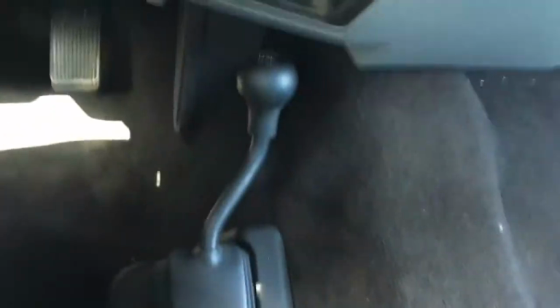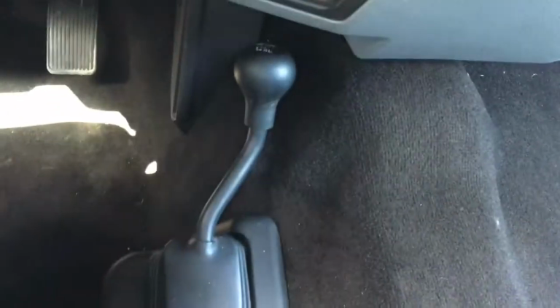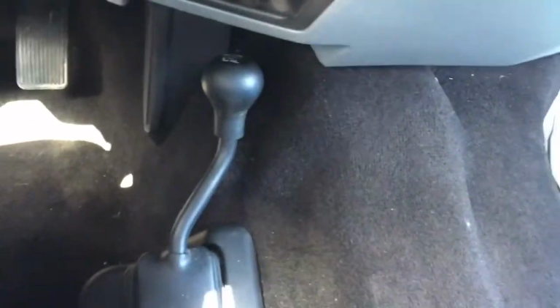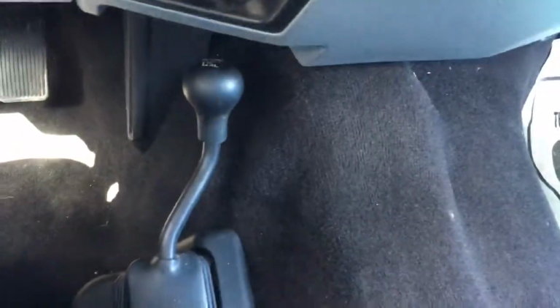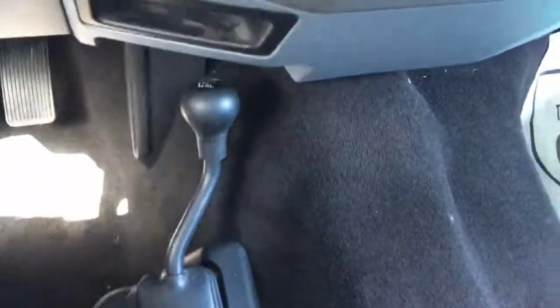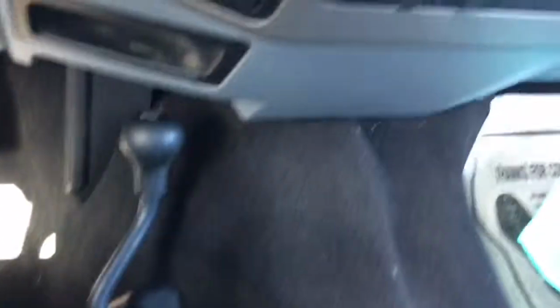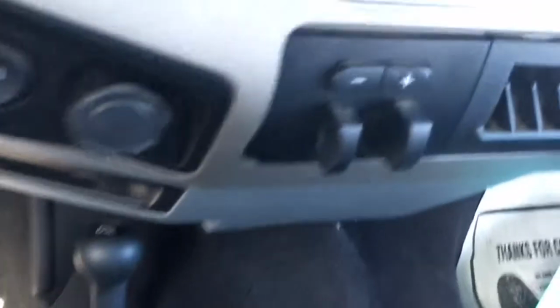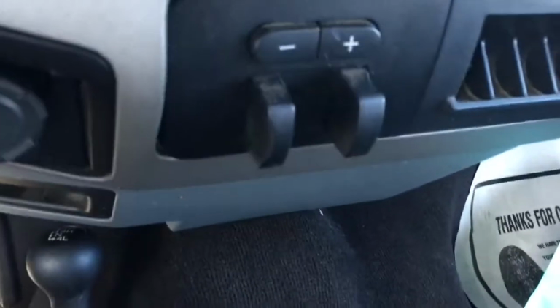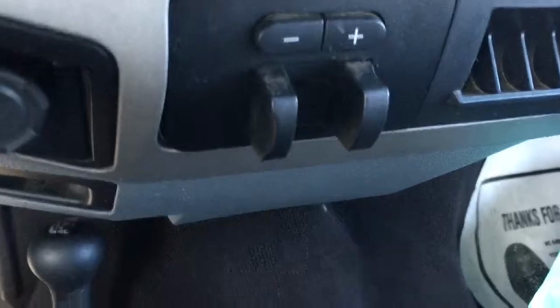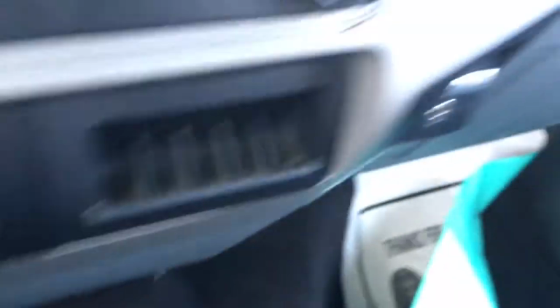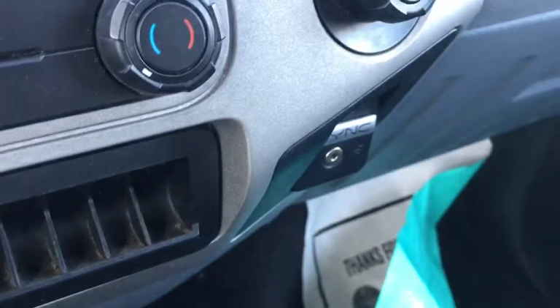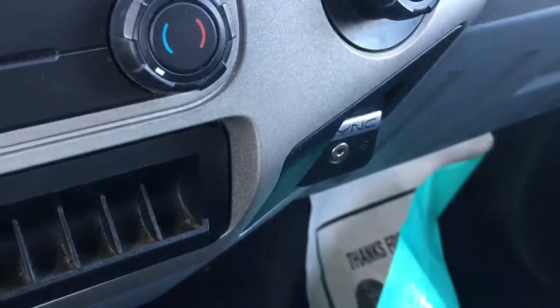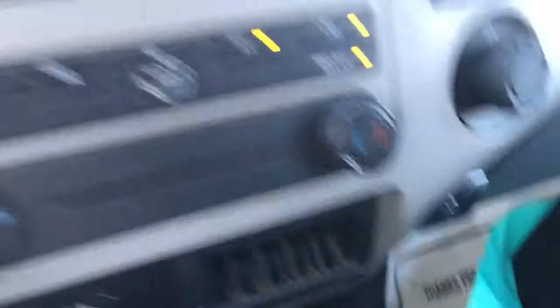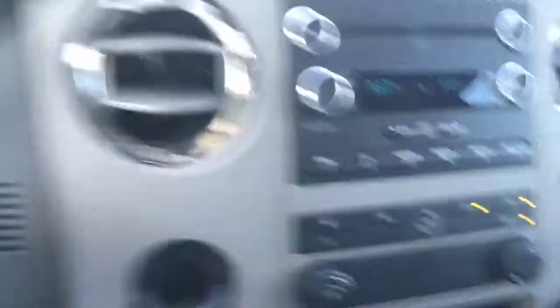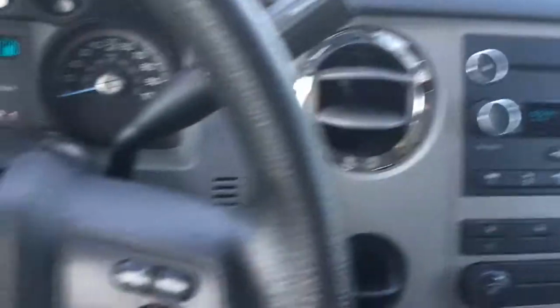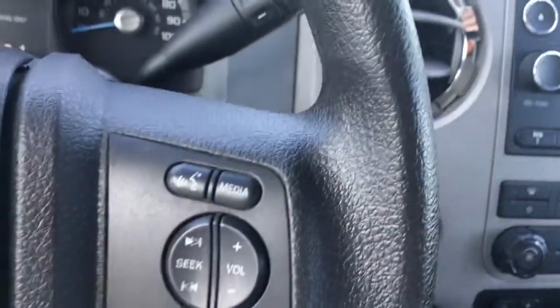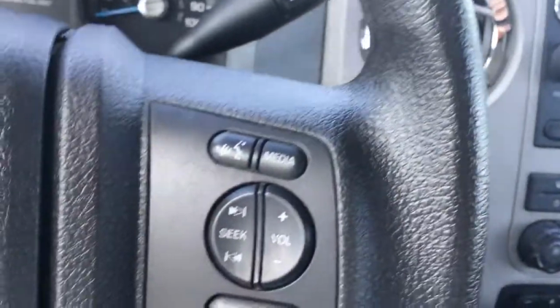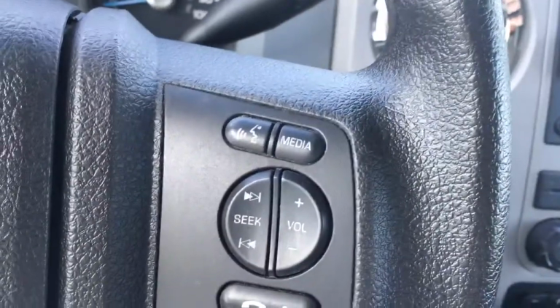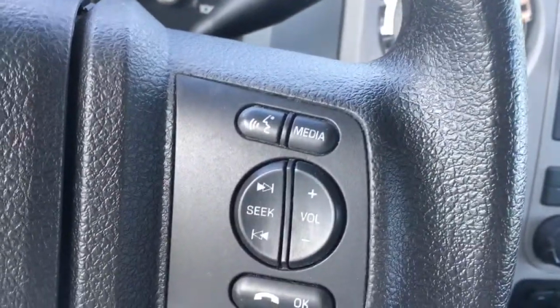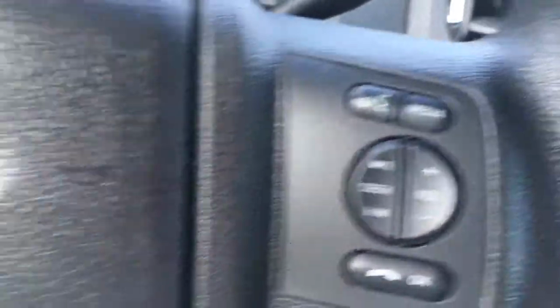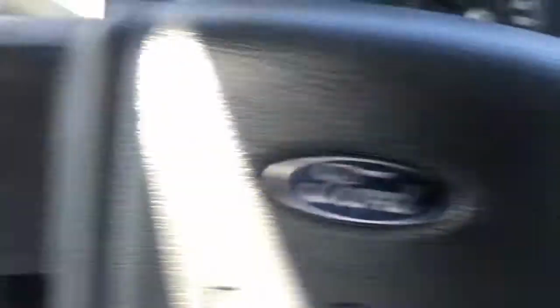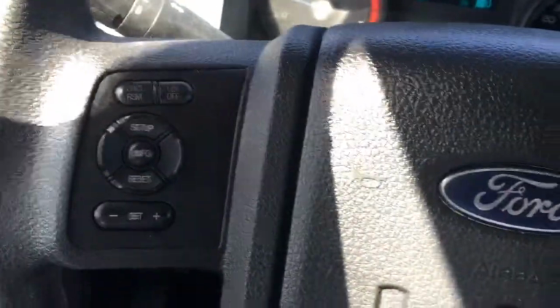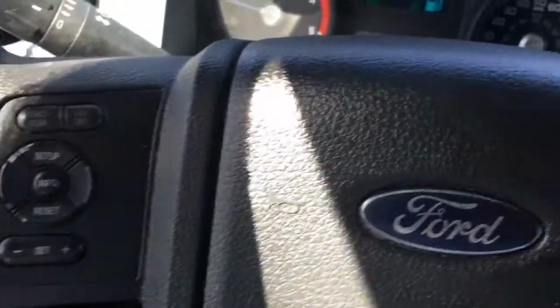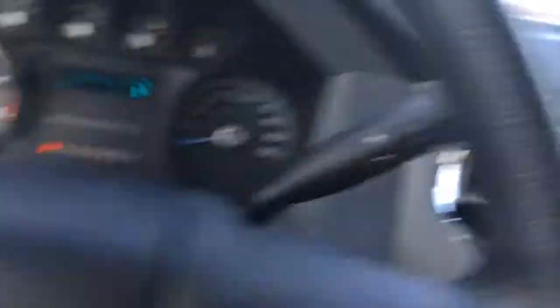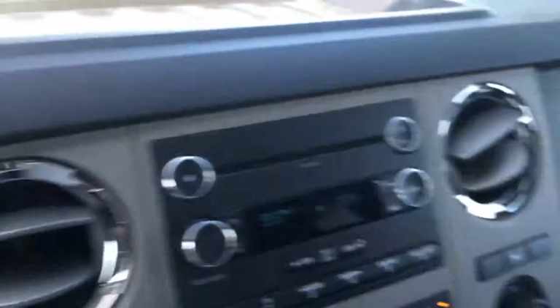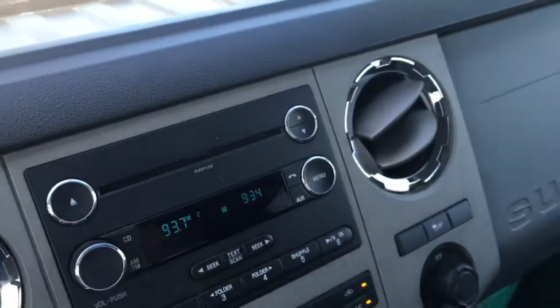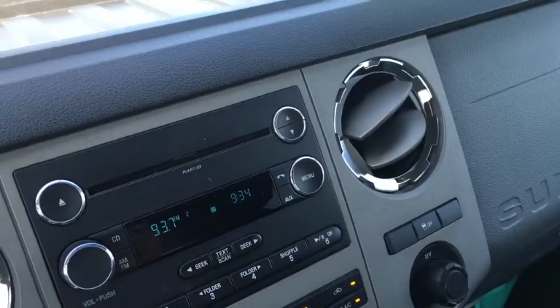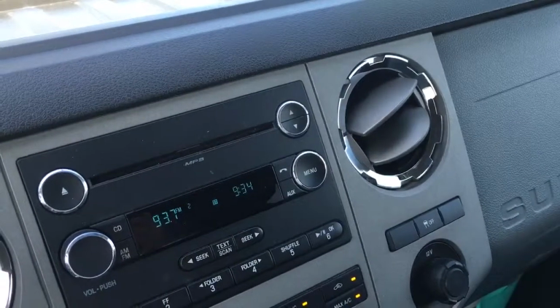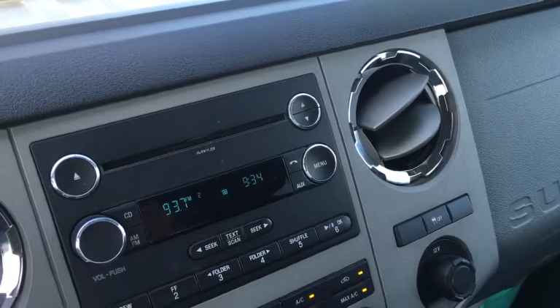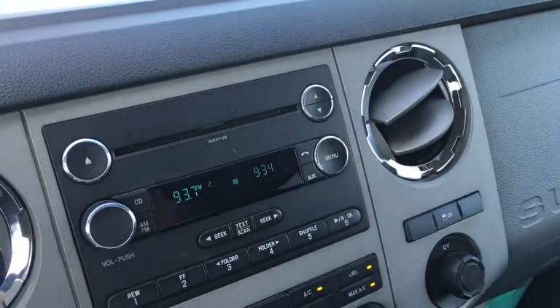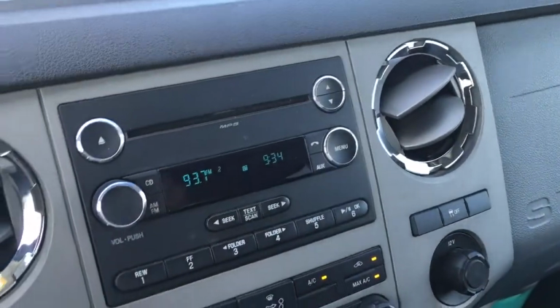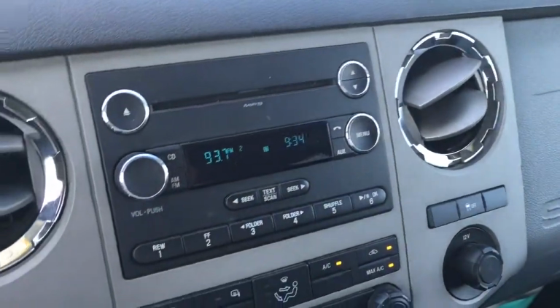Here's the 4x4, nice ice cold AC, trailer brake control, and it does have the SYNC system. So it comes equipped with Bluetooth, cruise control, AM, FM, and CD player.